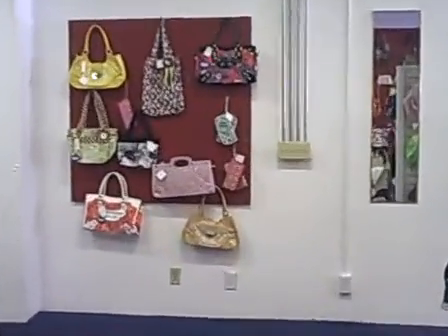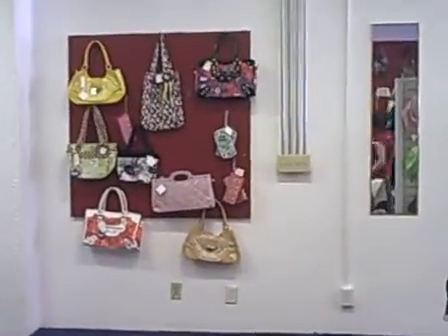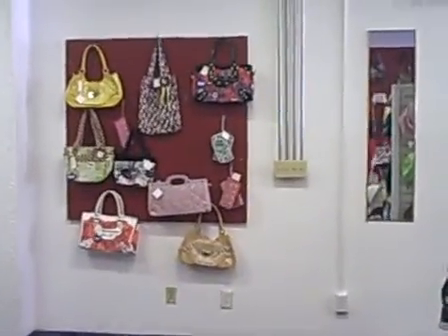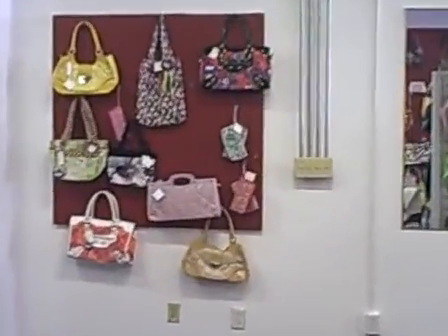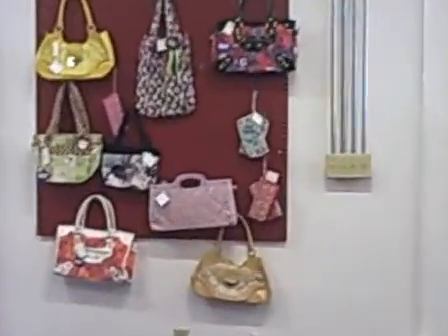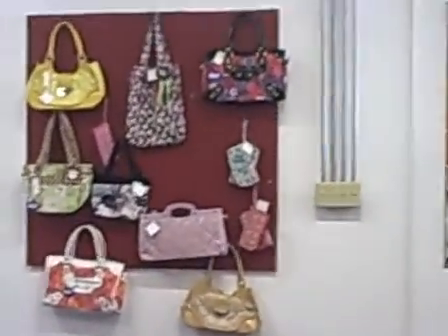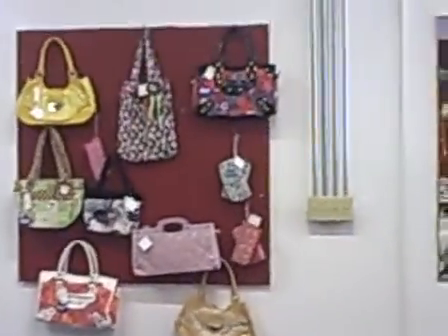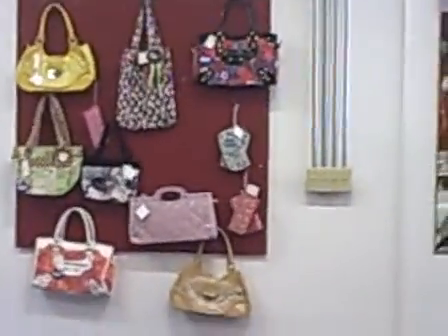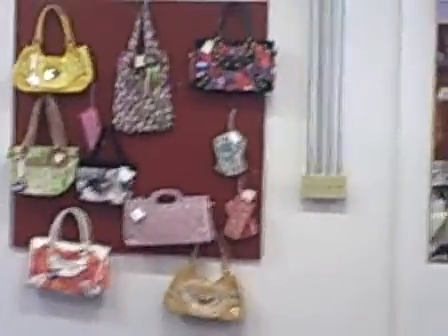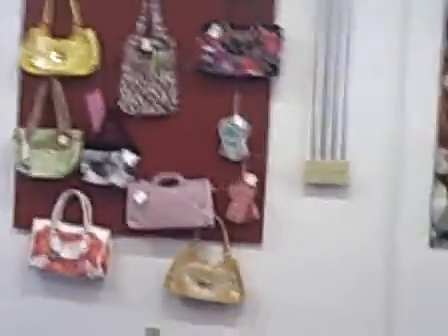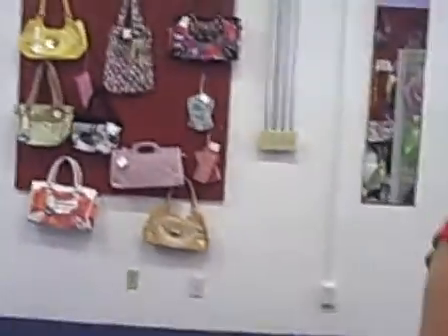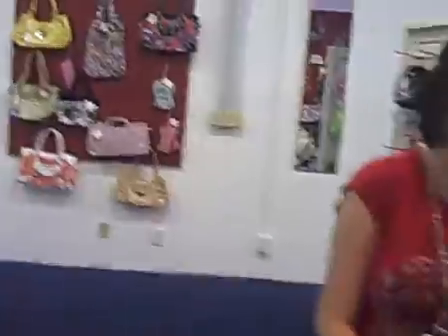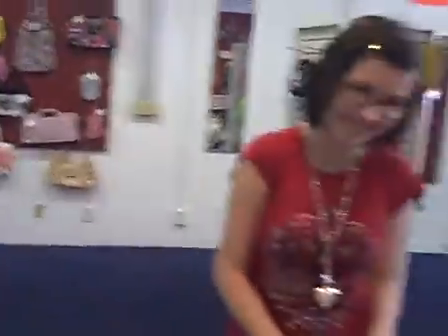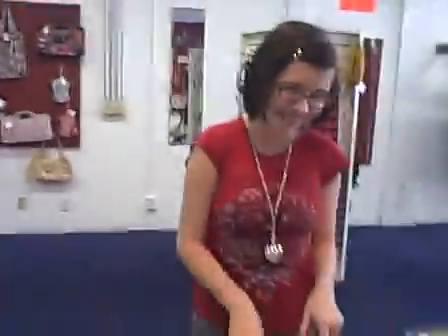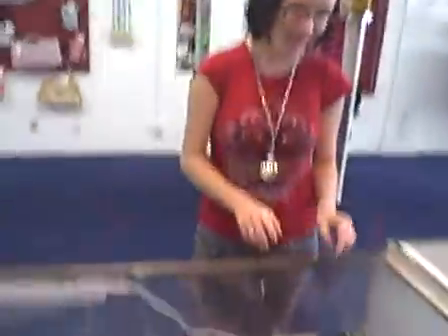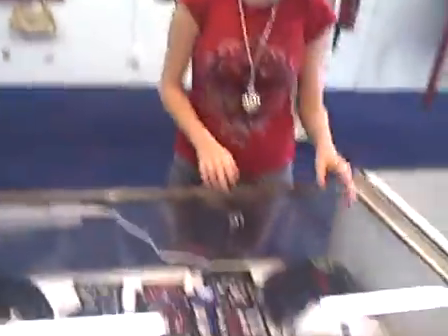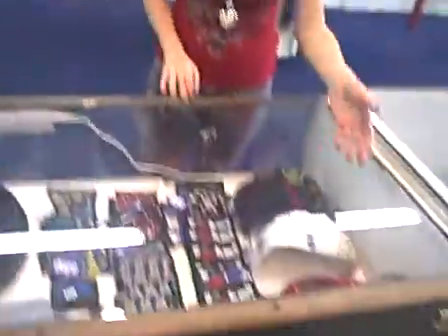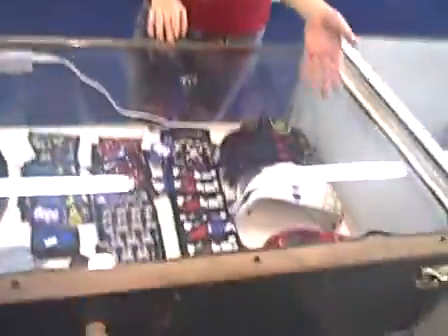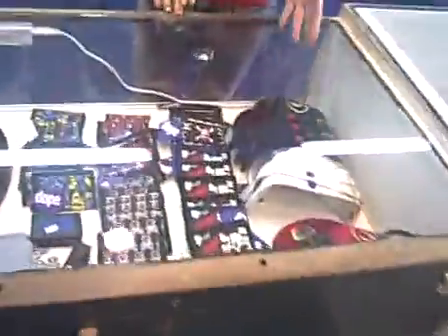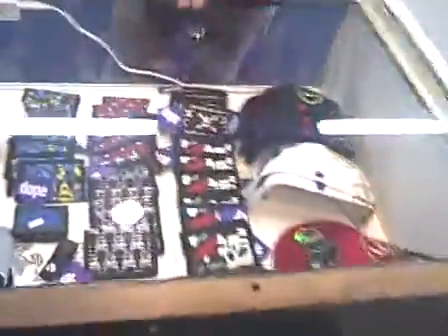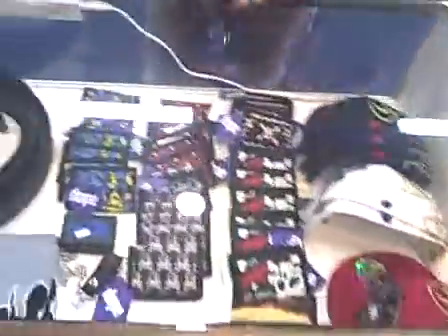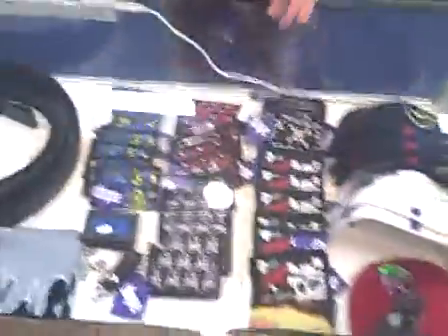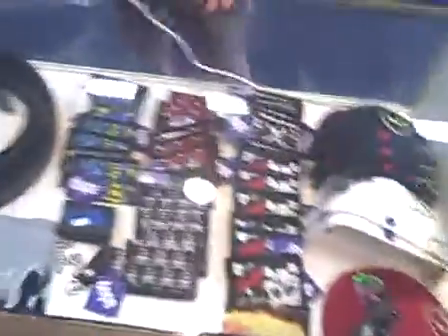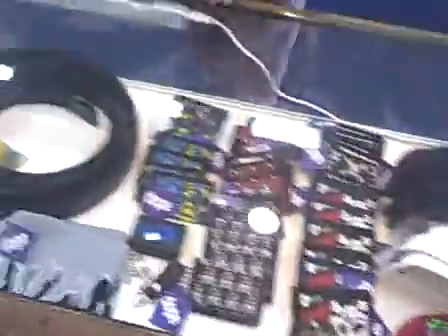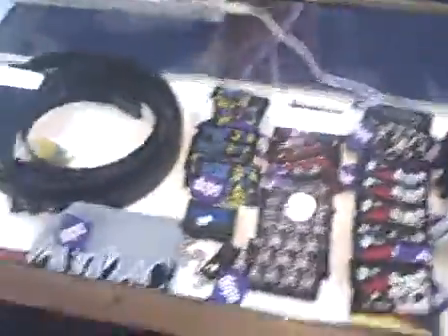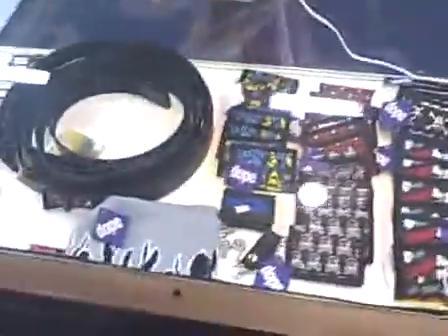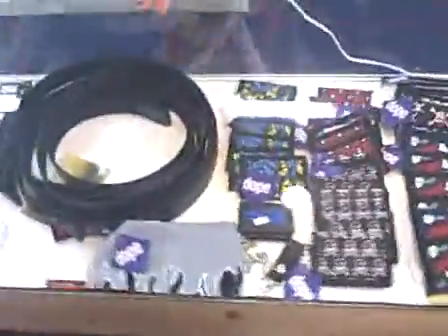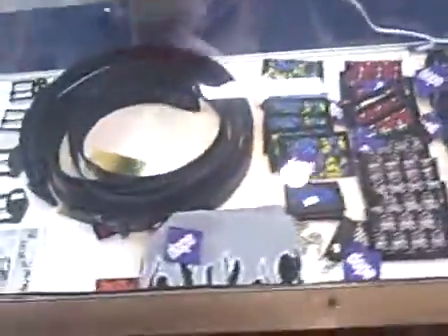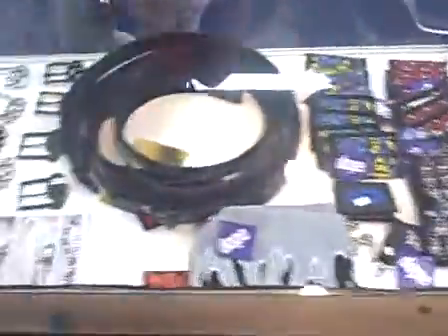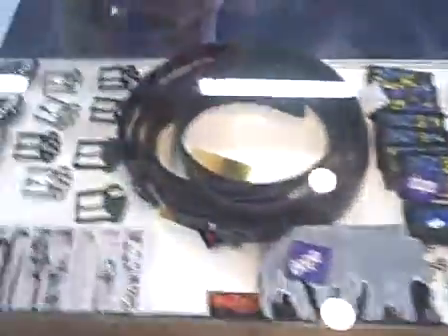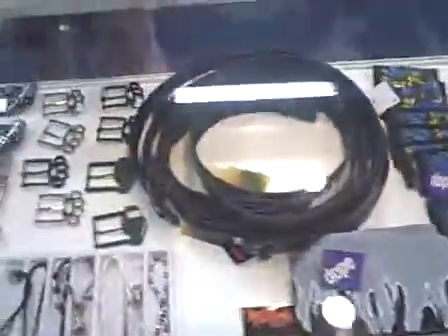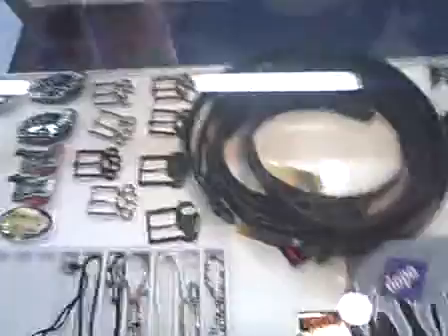And in this display case we have some hats, some wallets, belts, buckles, and just more hats.